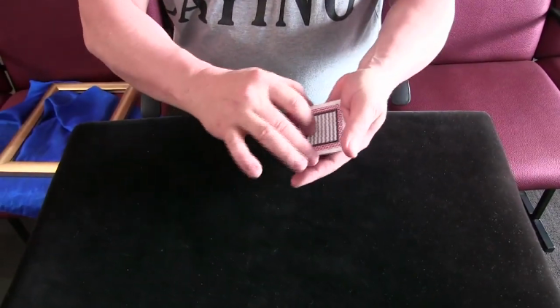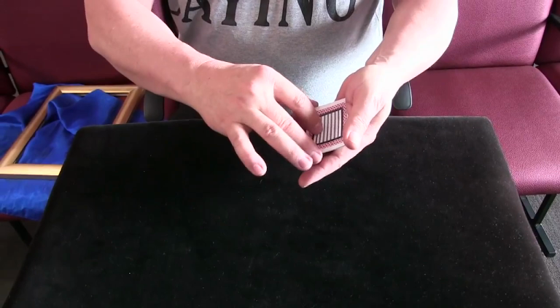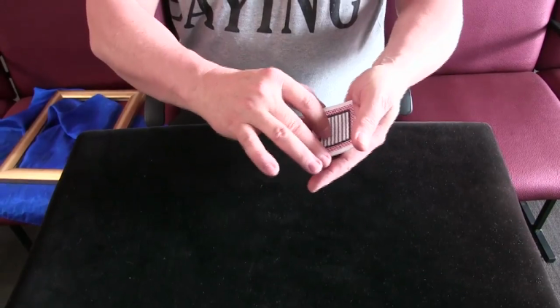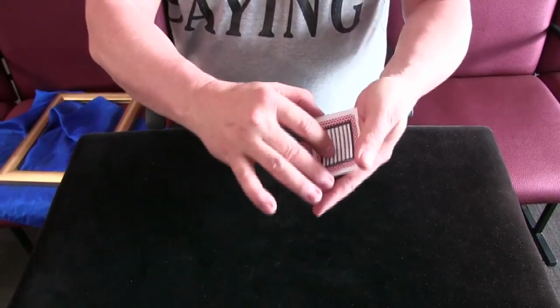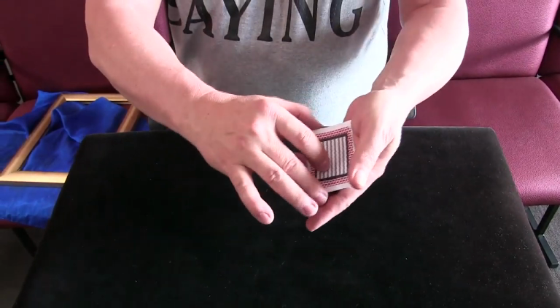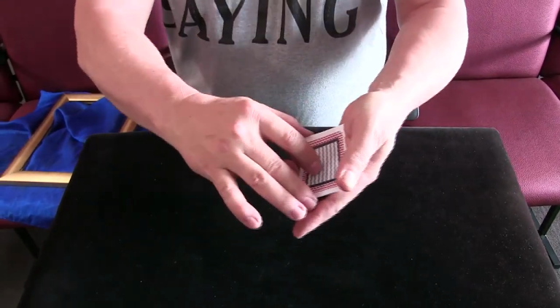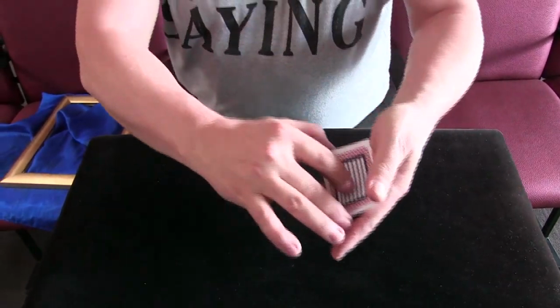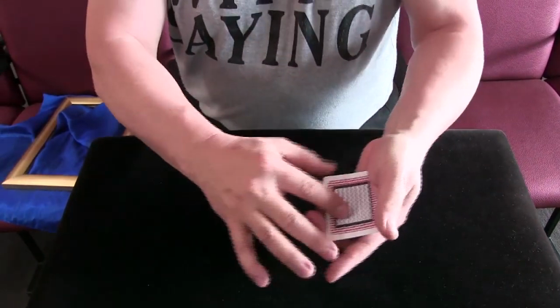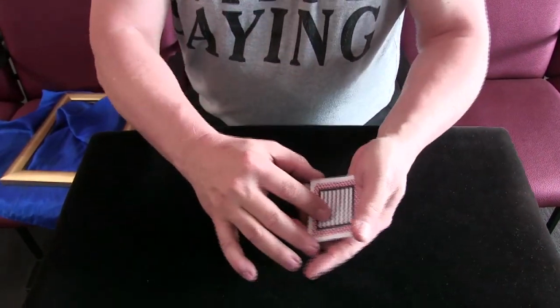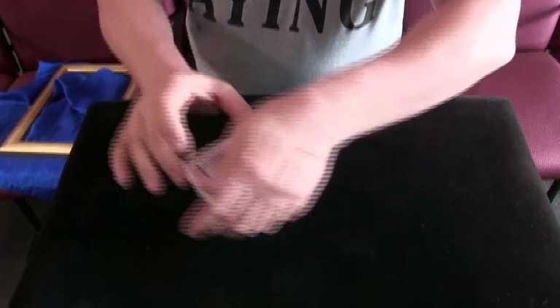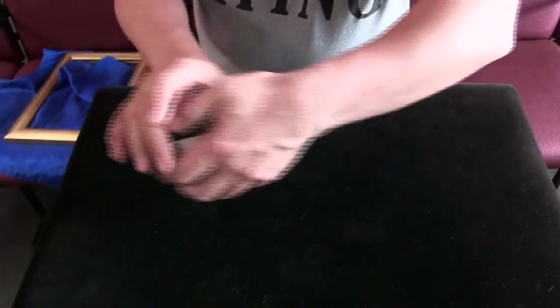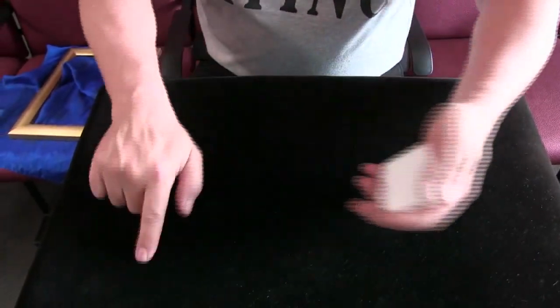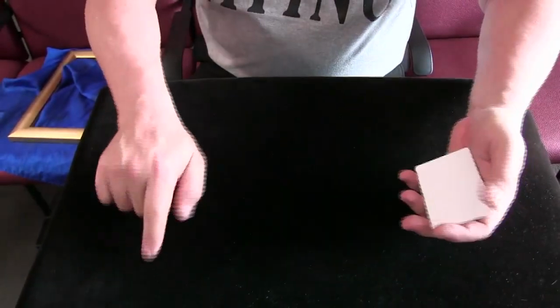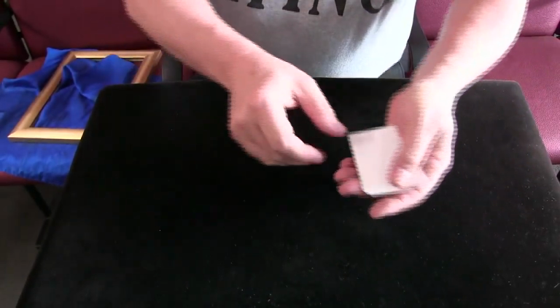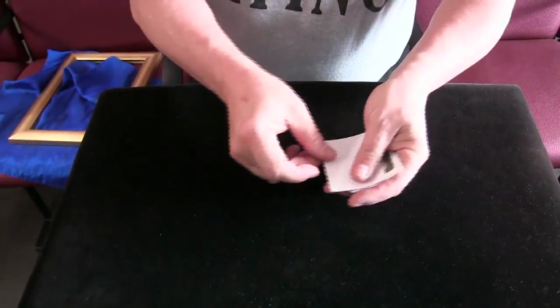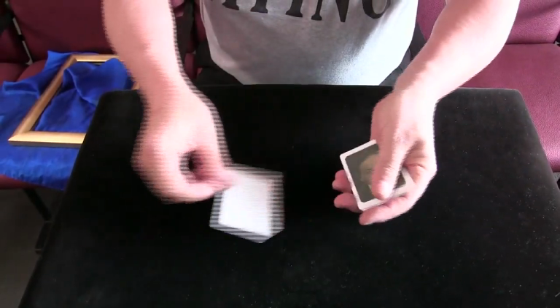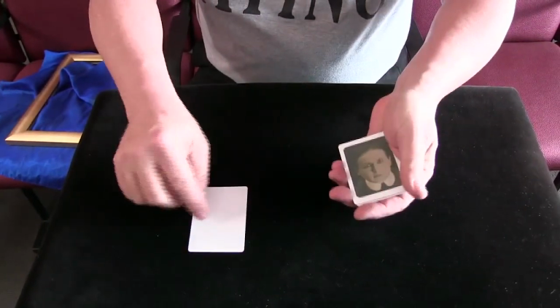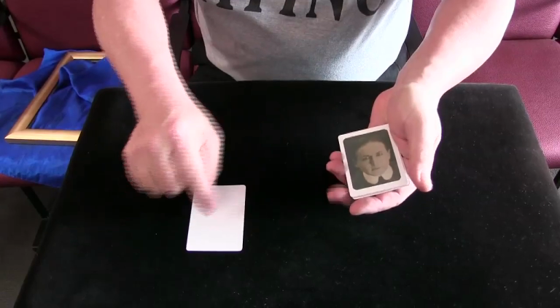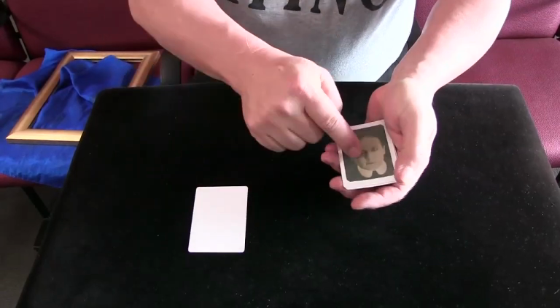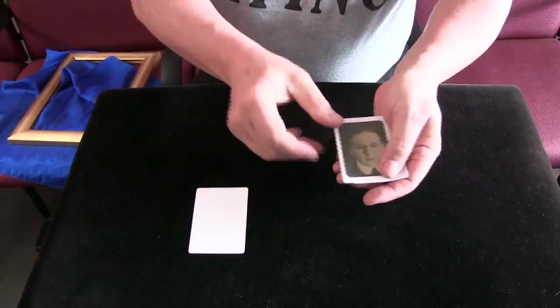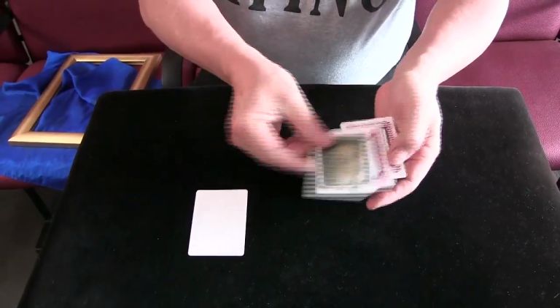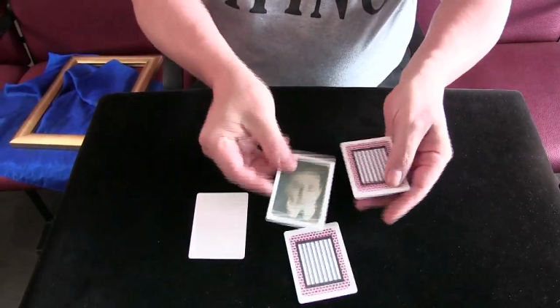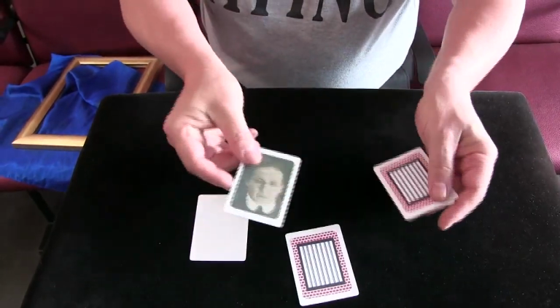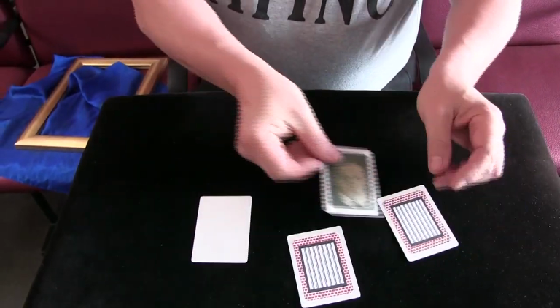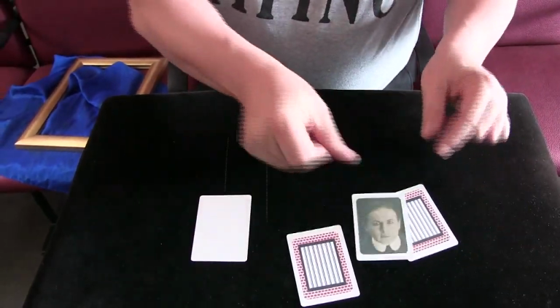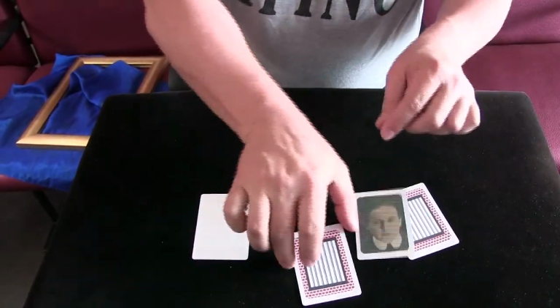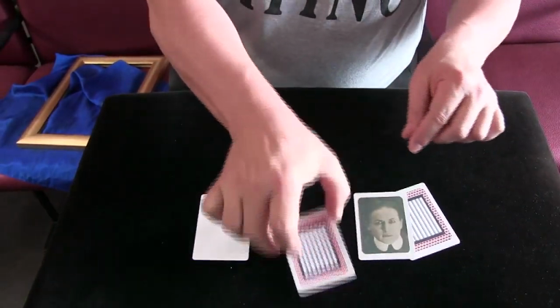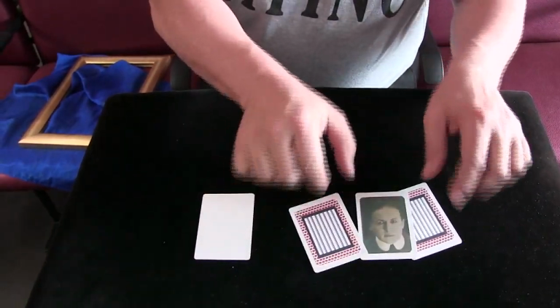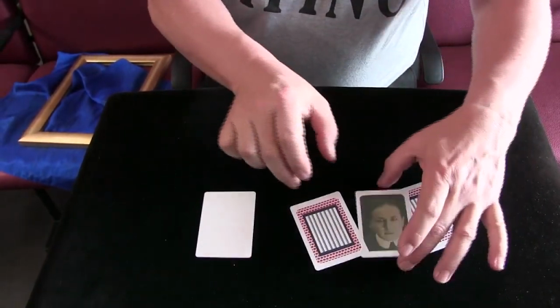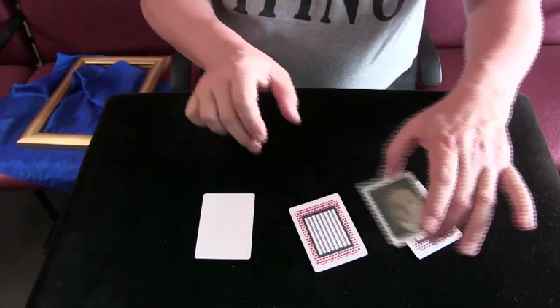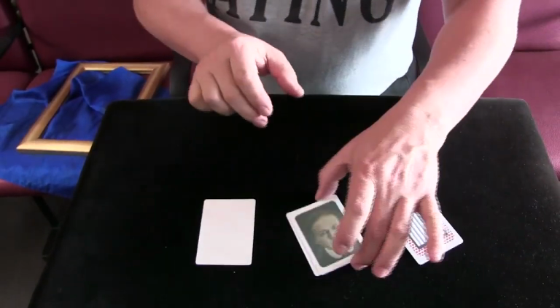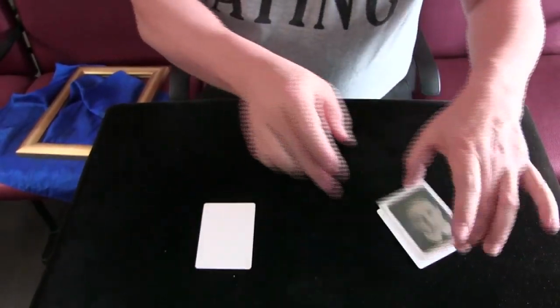I'm going to take the prison card, turn it over, and put it over there so we can see it clearly. And we leave Harry over there between these two prison cards.